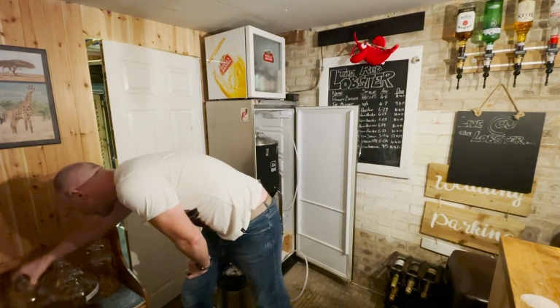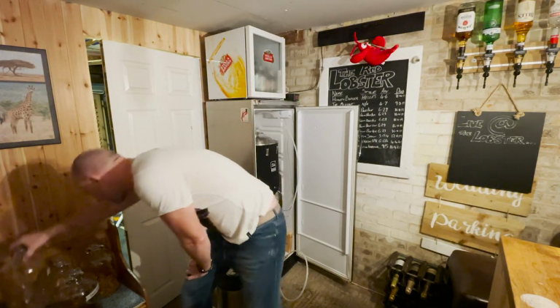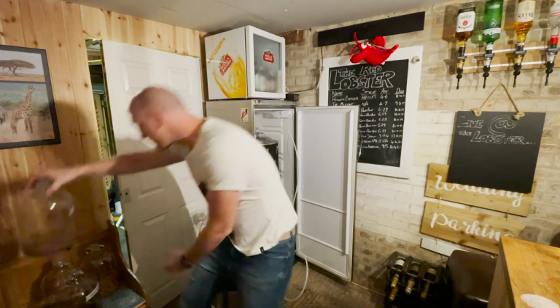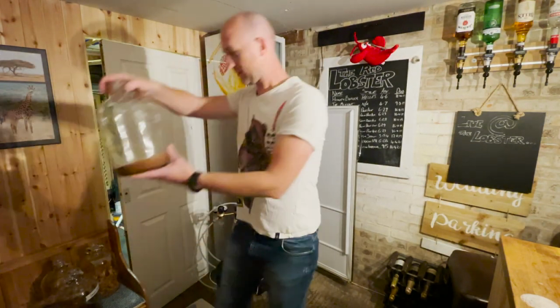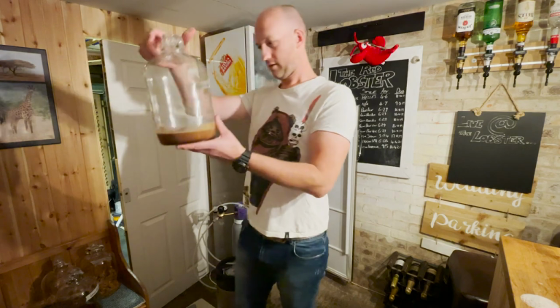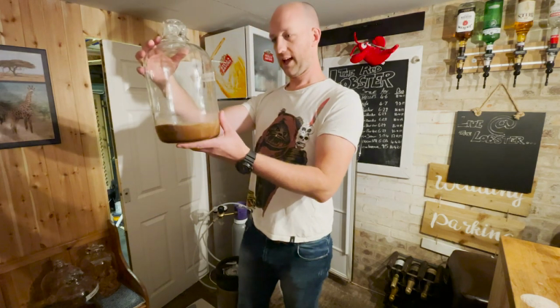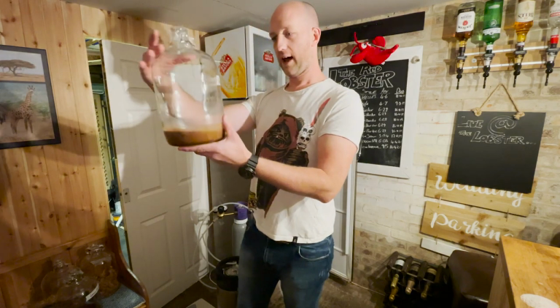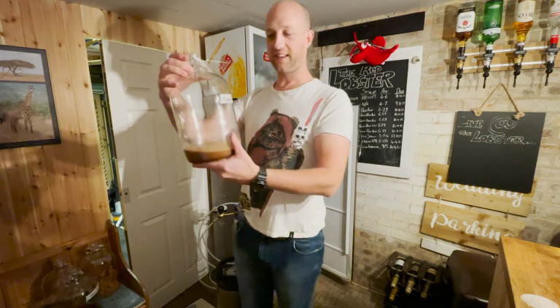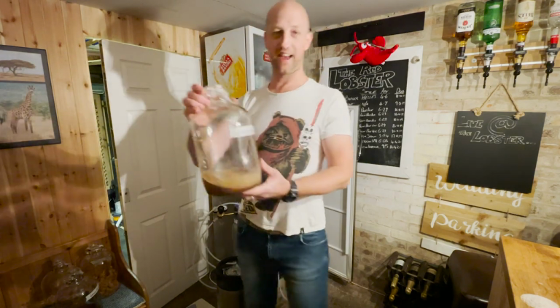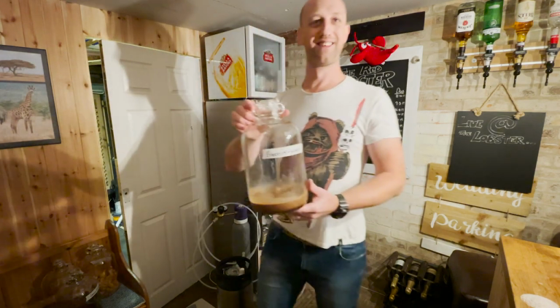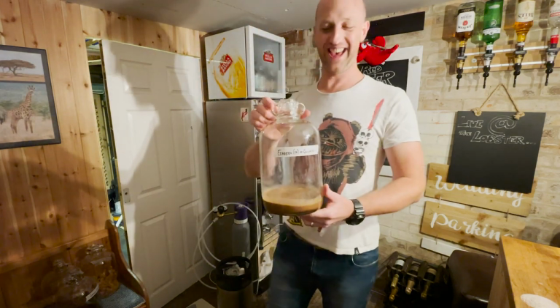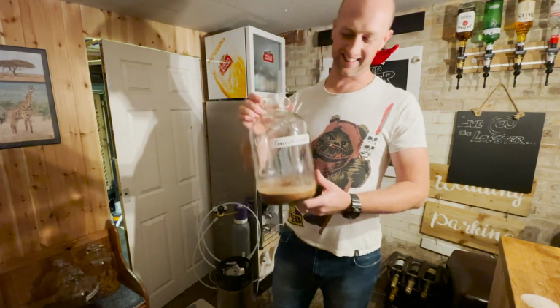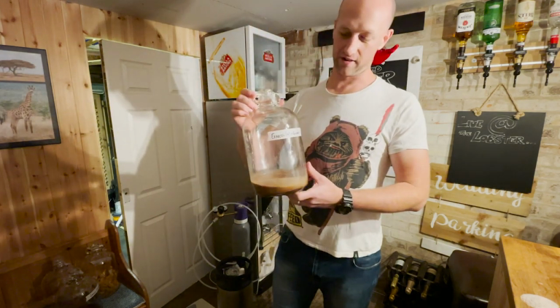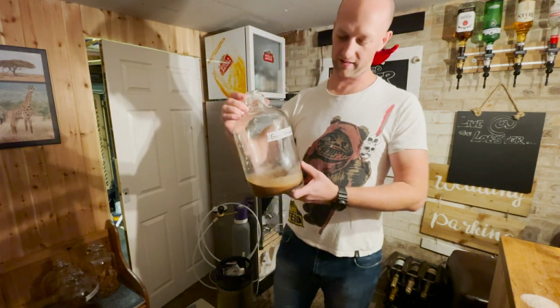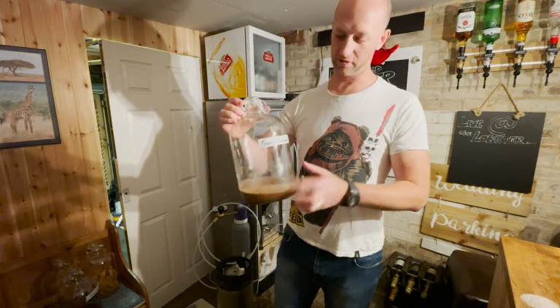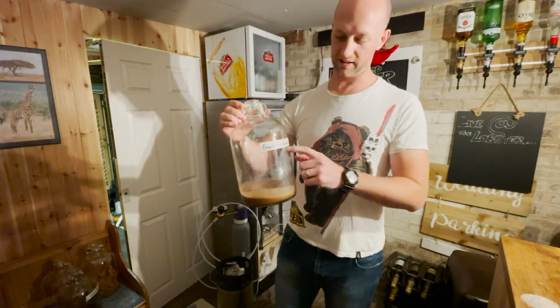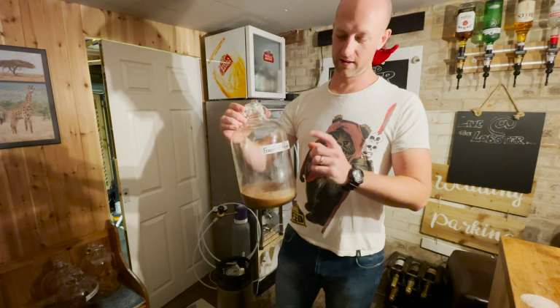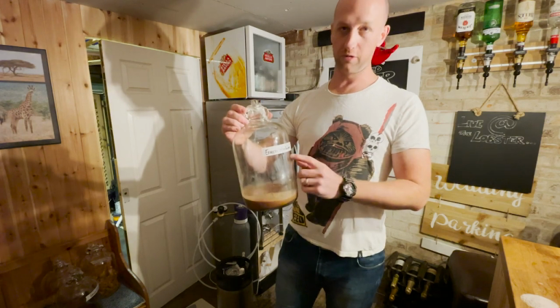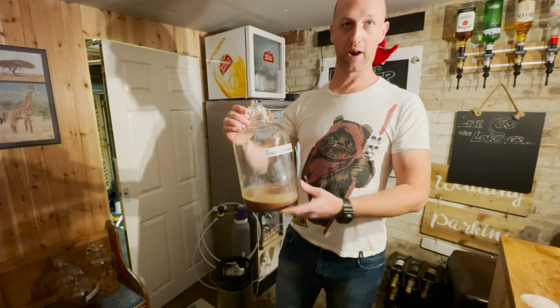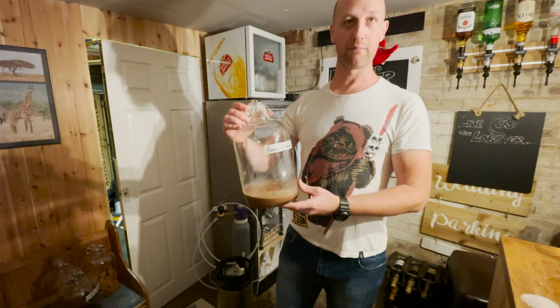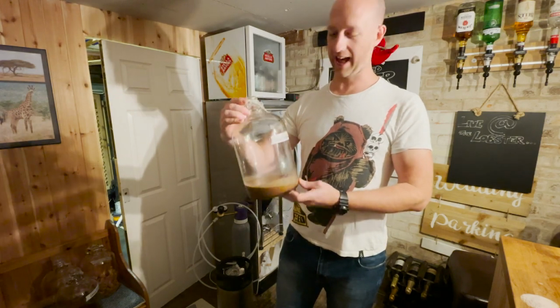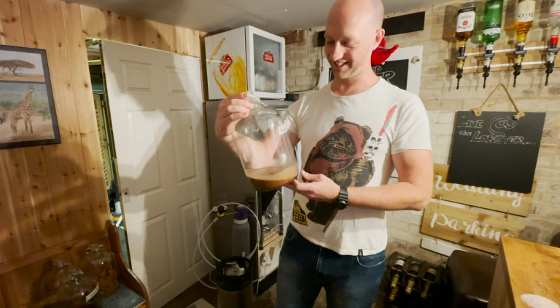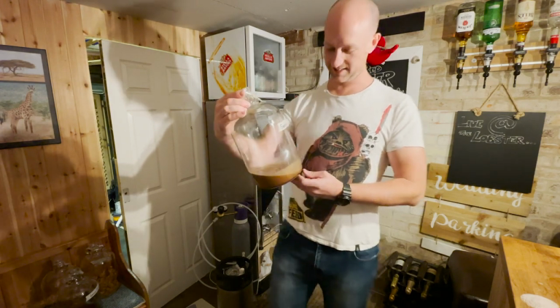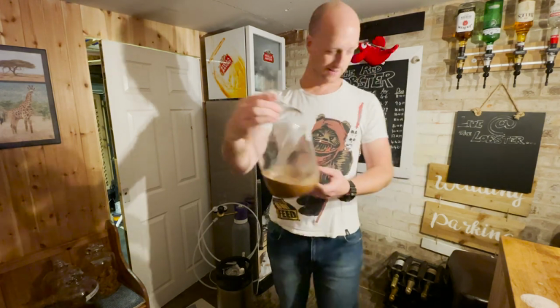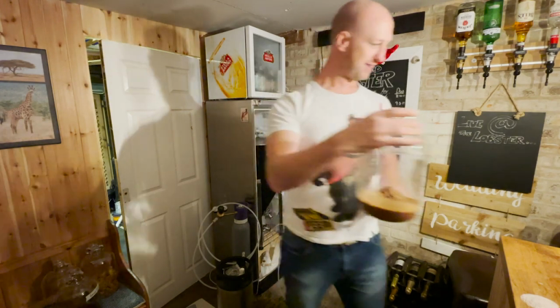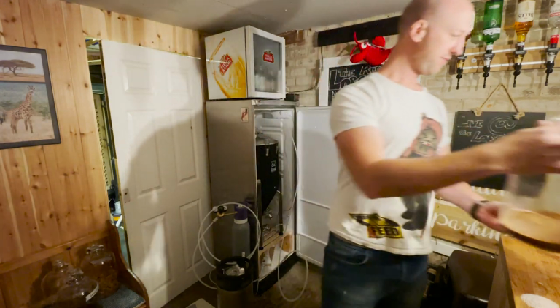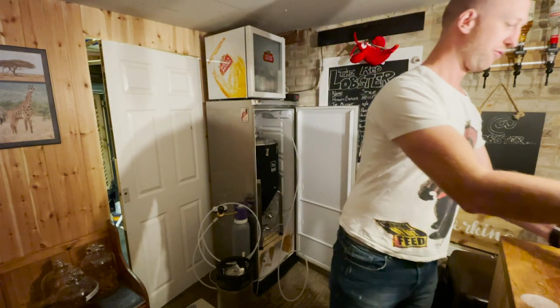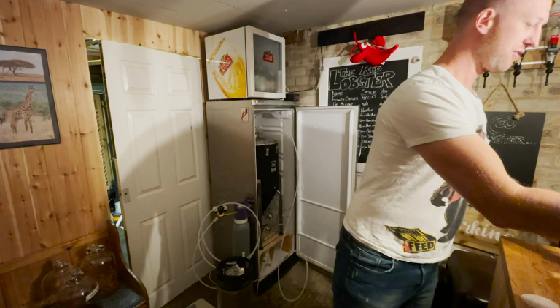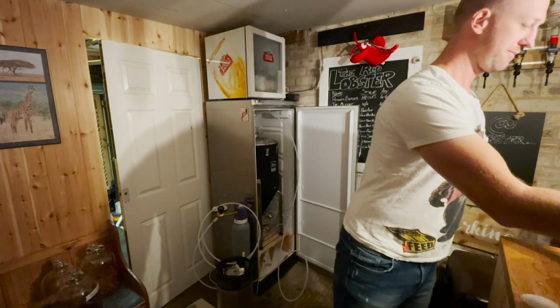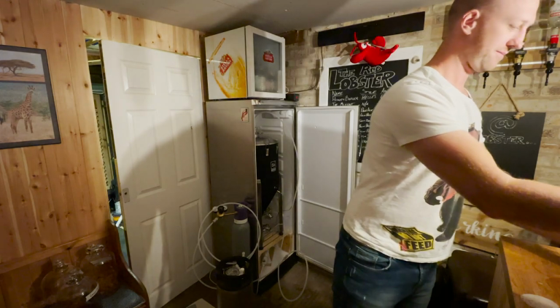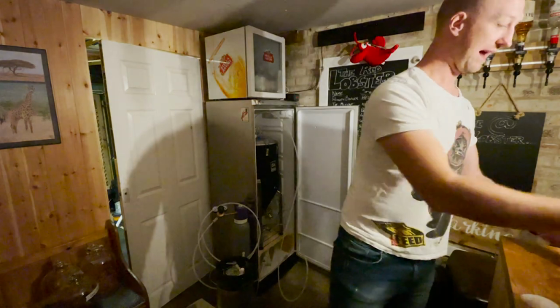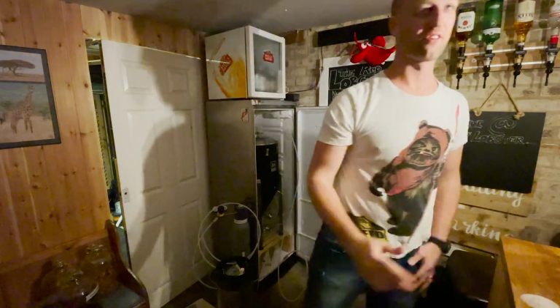And then this one here - my personal favourite. This is 10 shots of espresso, but I've also melted two 100-gram bars of Galaxy chocolate in there. Galaxy milk chocolate.